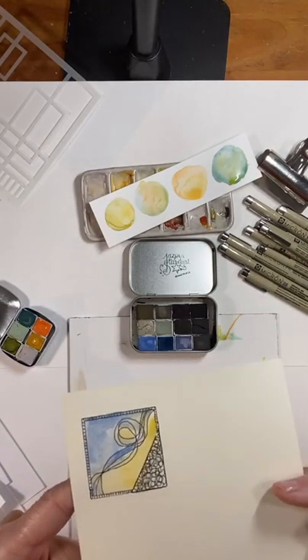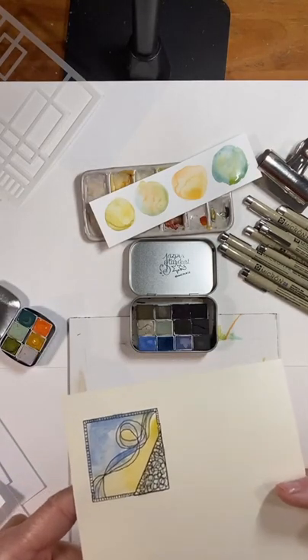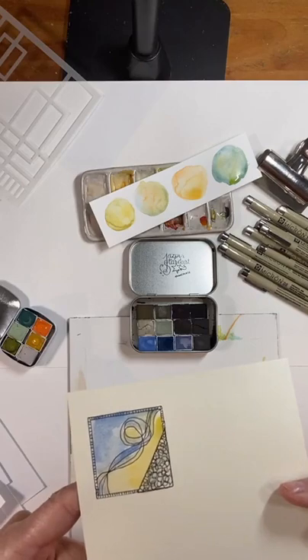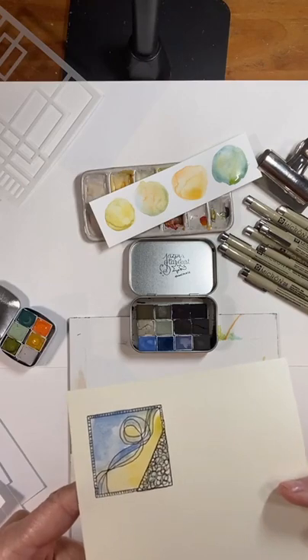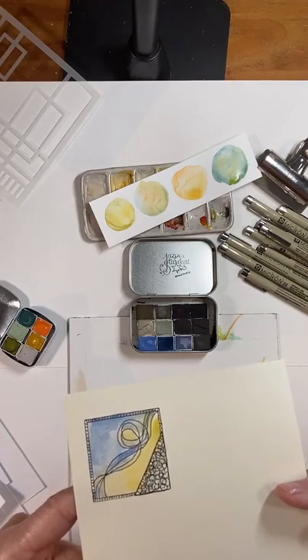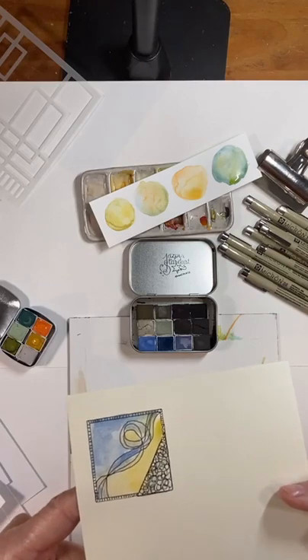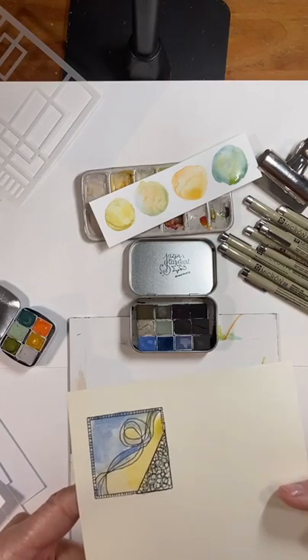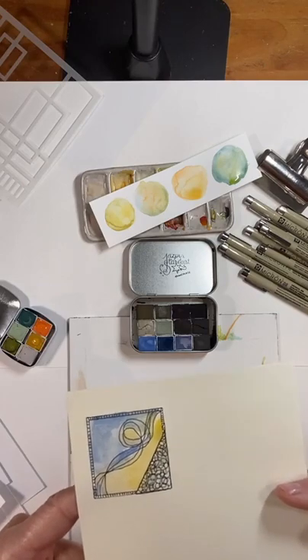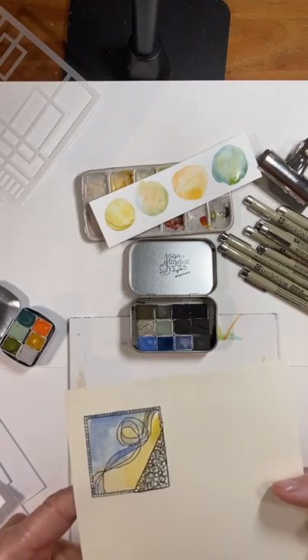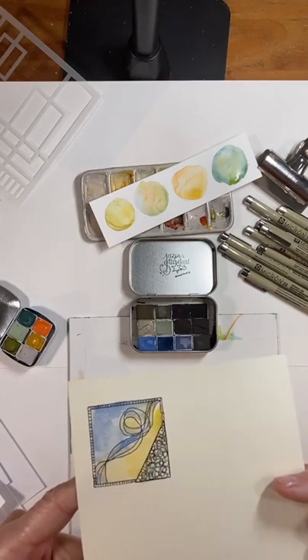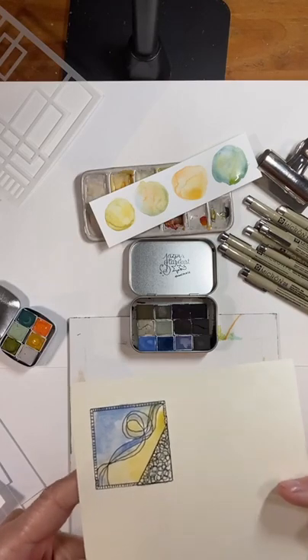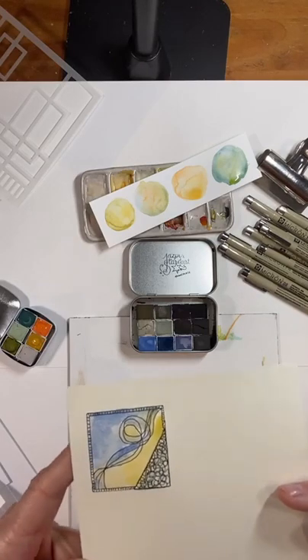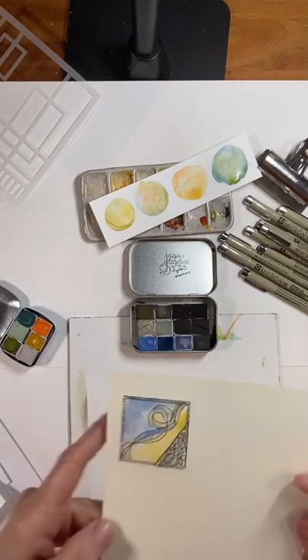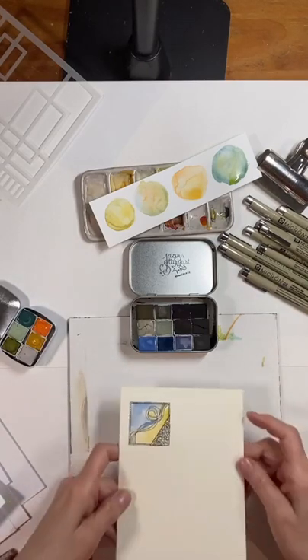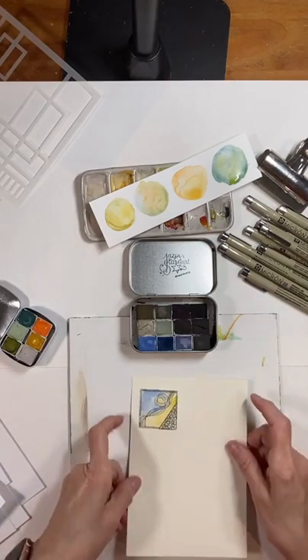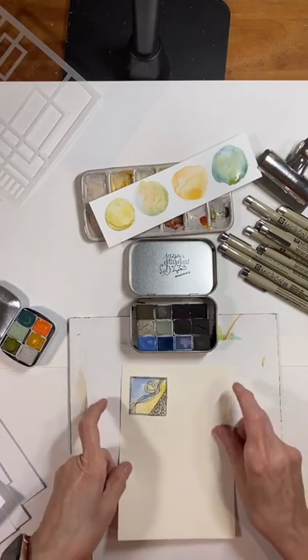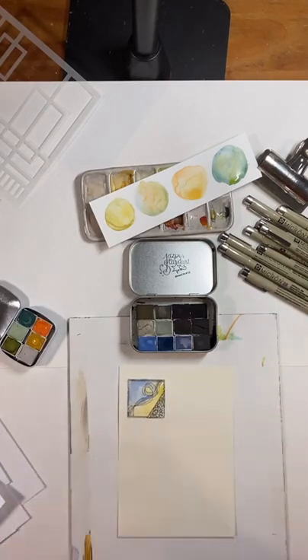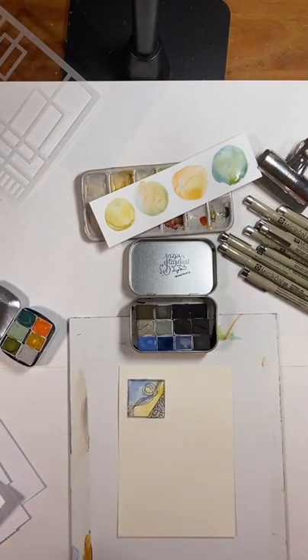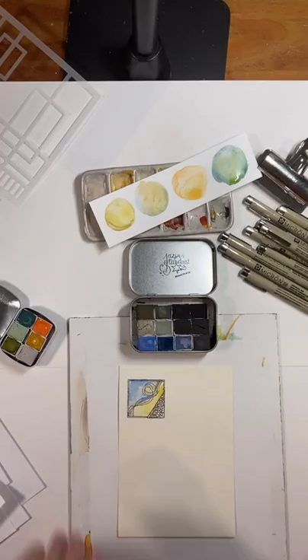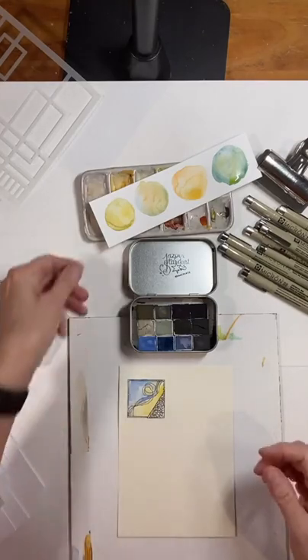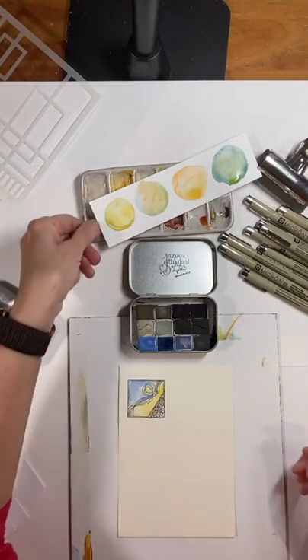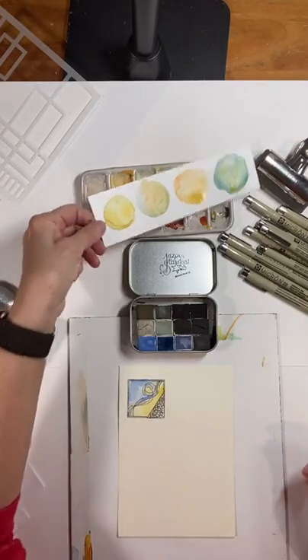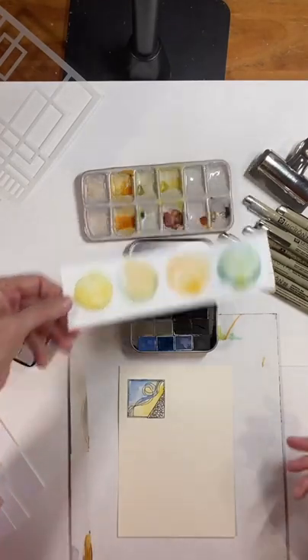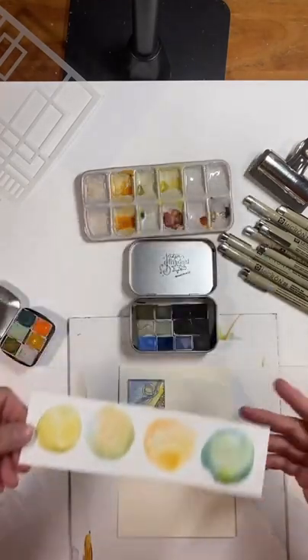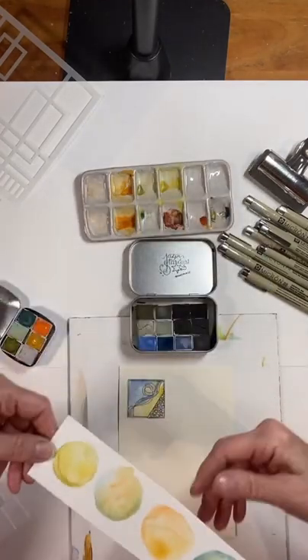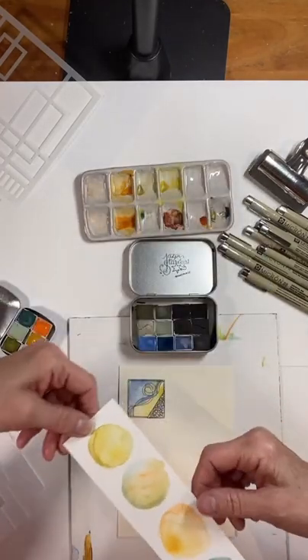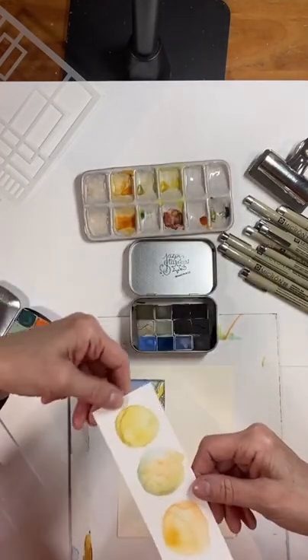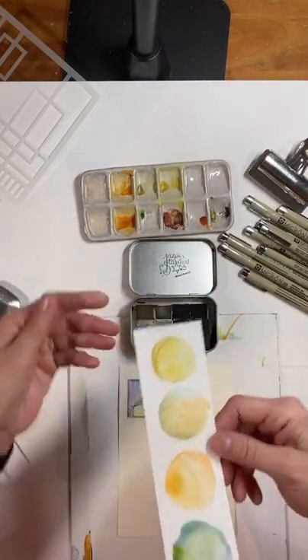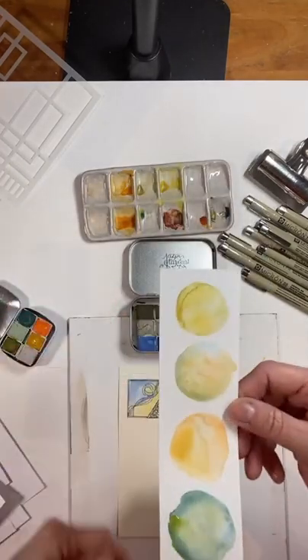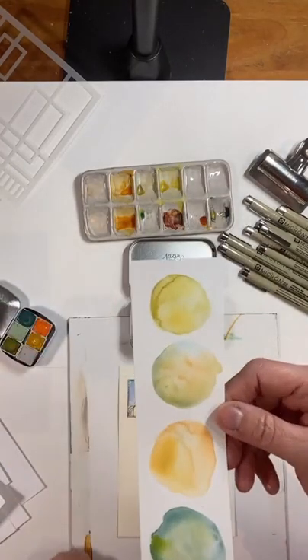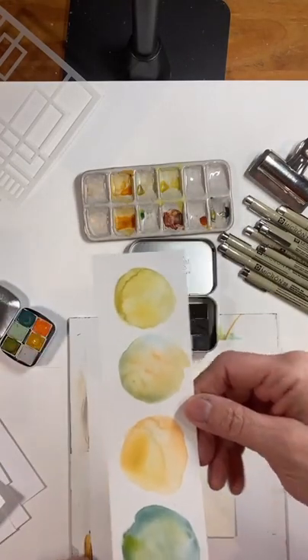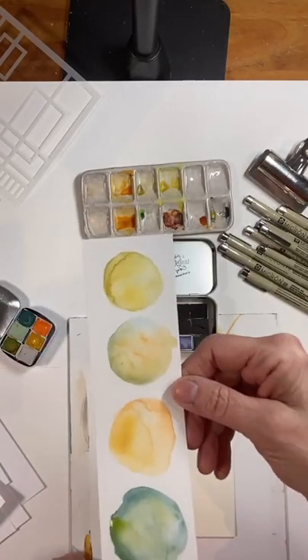I hope you guys have a chance to maybe play with some of your stencils and markers. Oh, look how this is drying down — this is really going to be pretty.